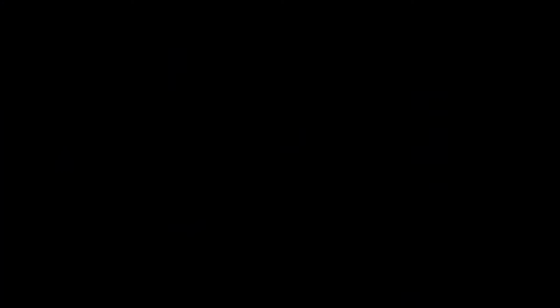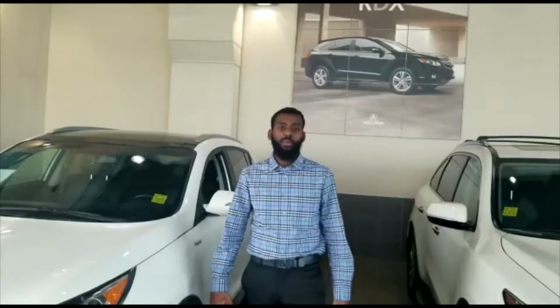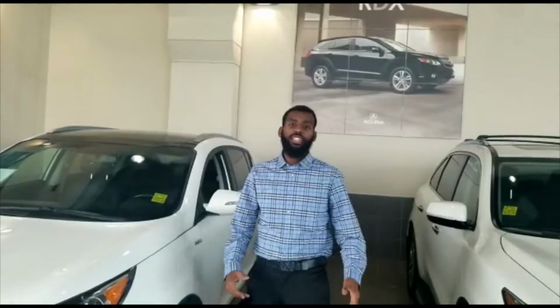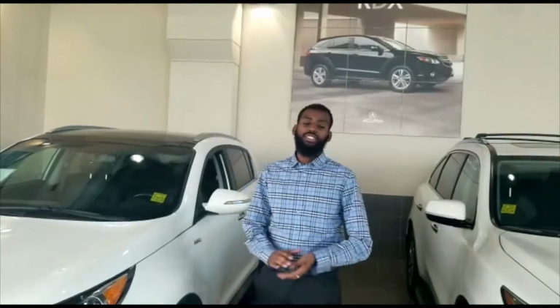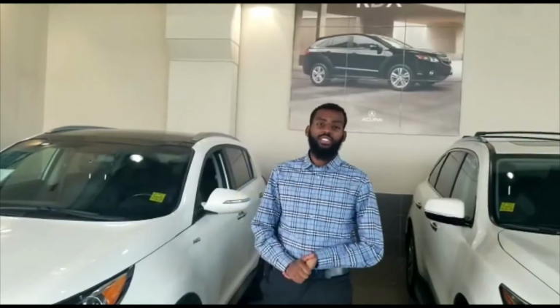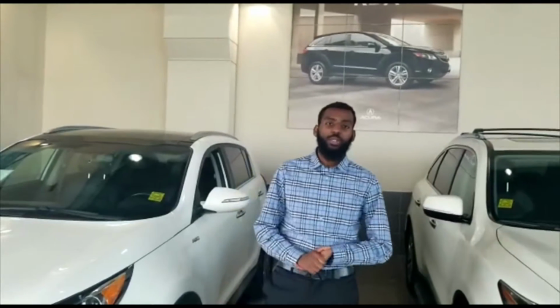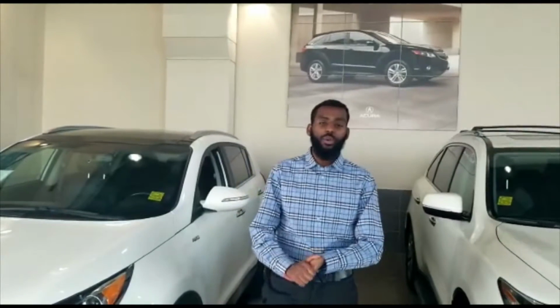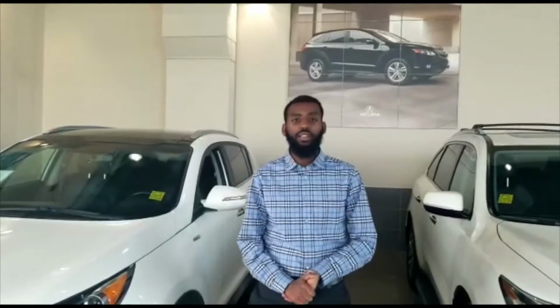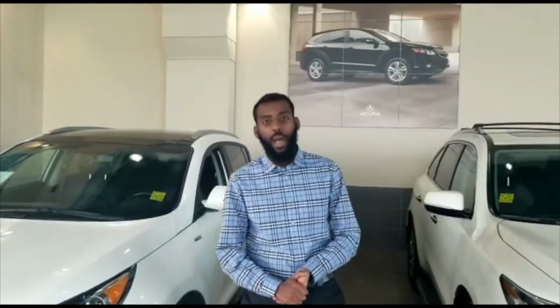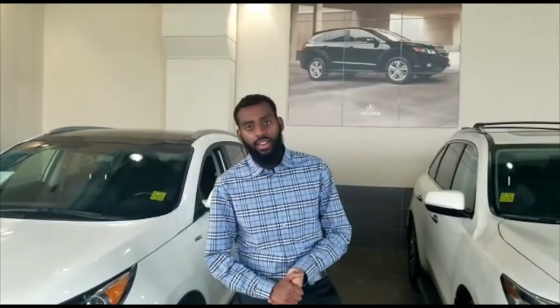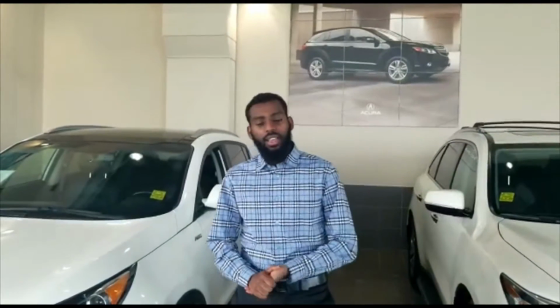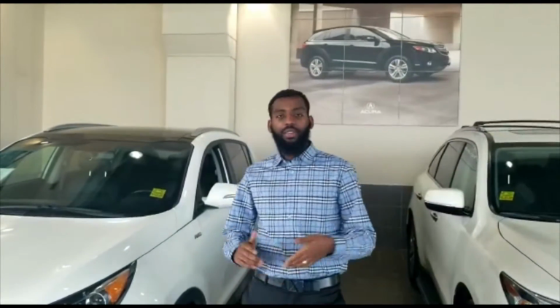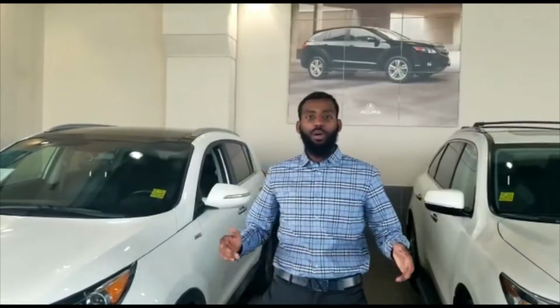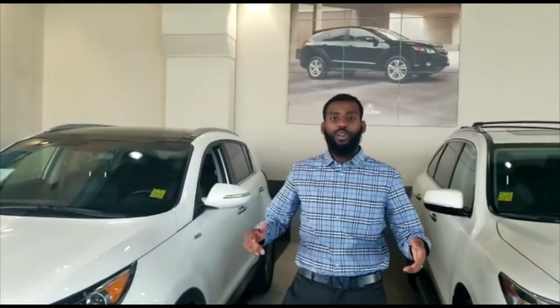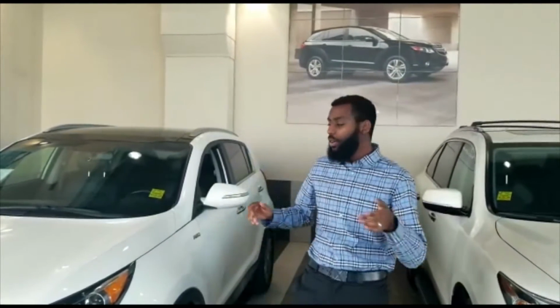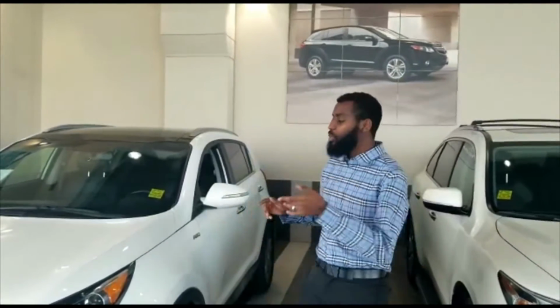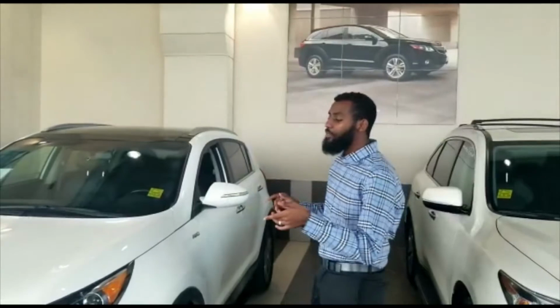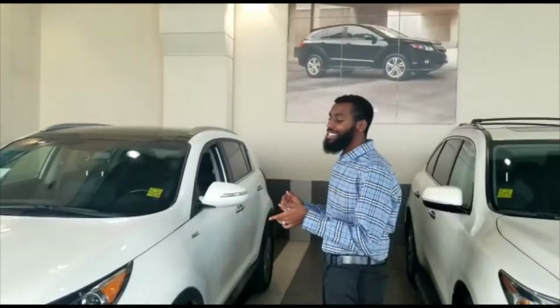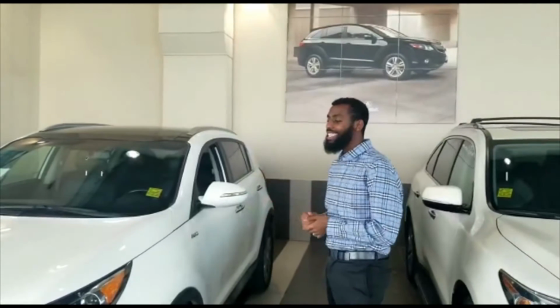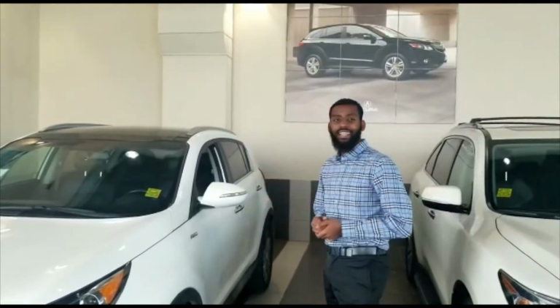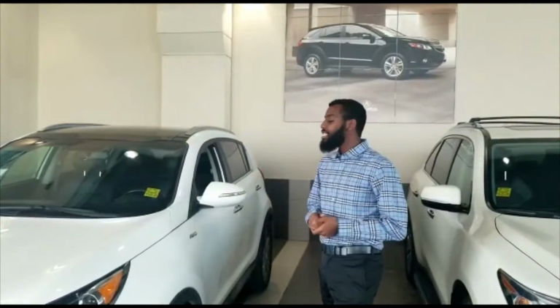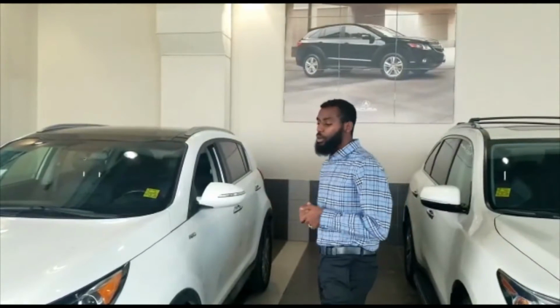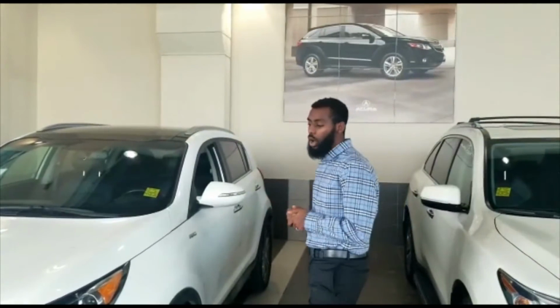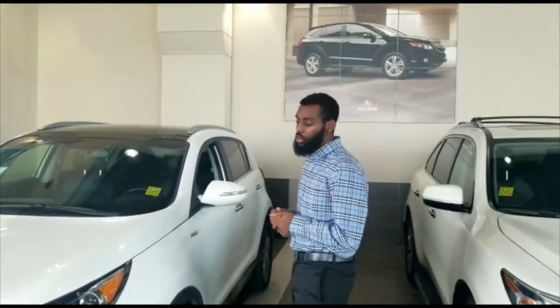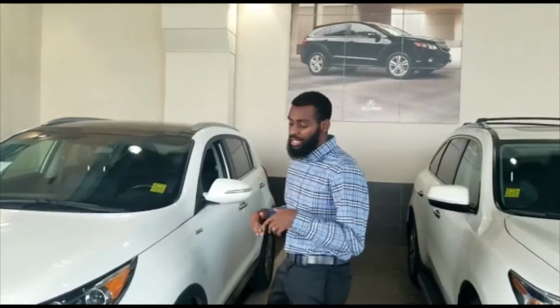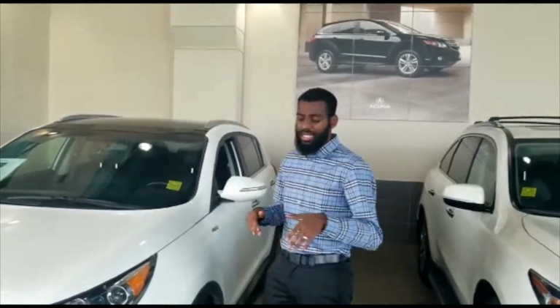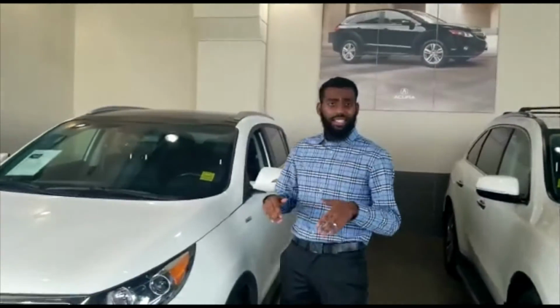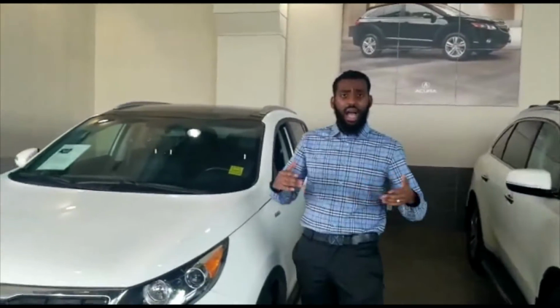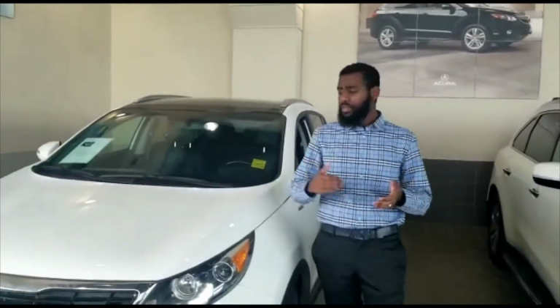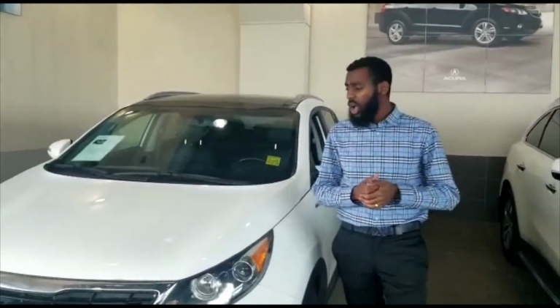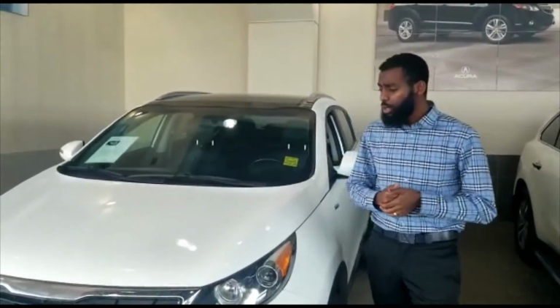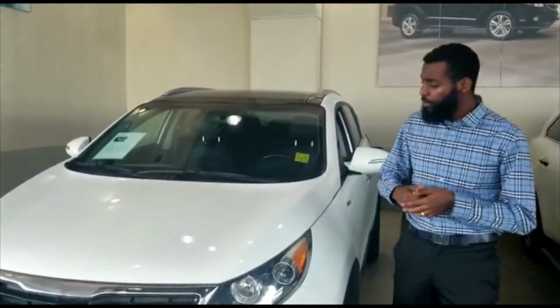Good morning! This is Joseph here with Southview Acura. Thank you so much for inquiring on the 2014 KIA Sportage. This is the SX — I believe it's the top trim level.